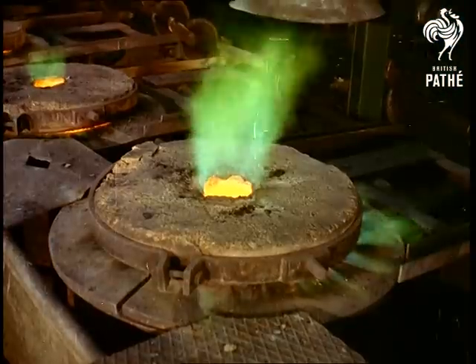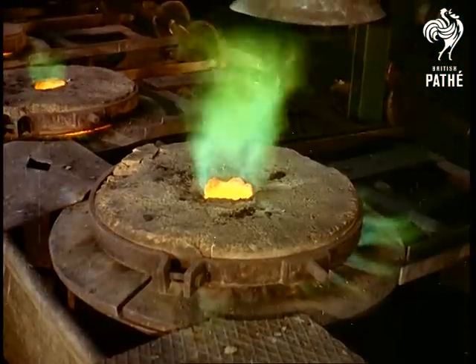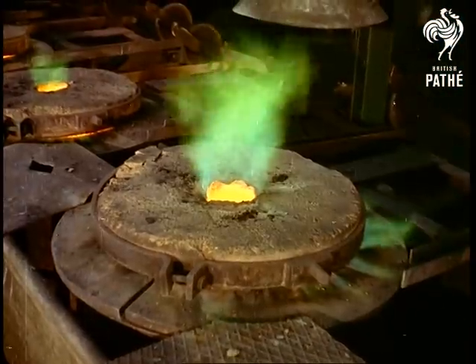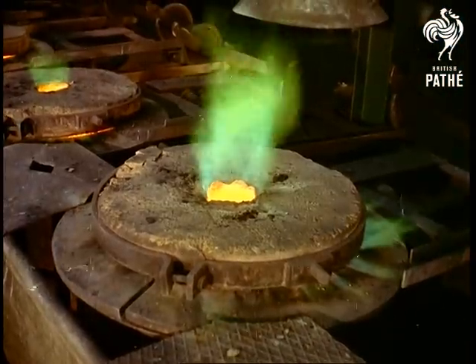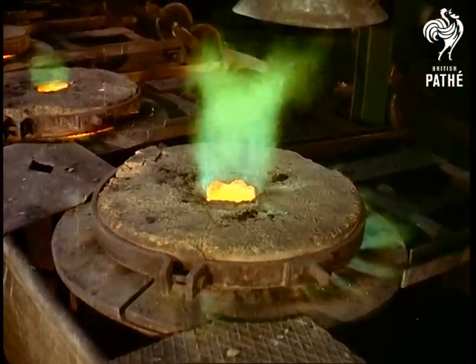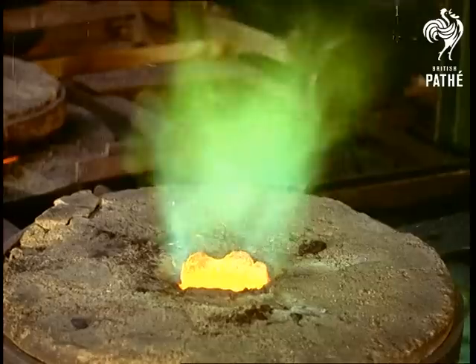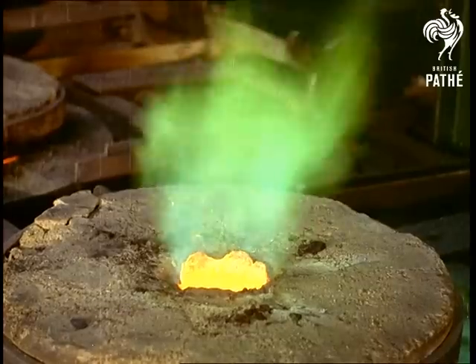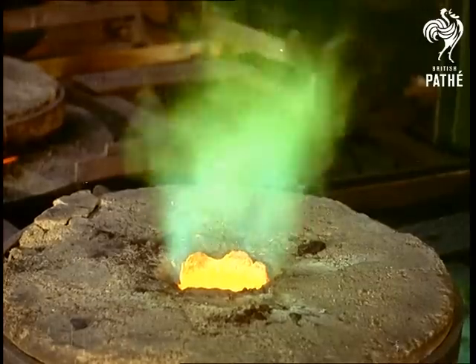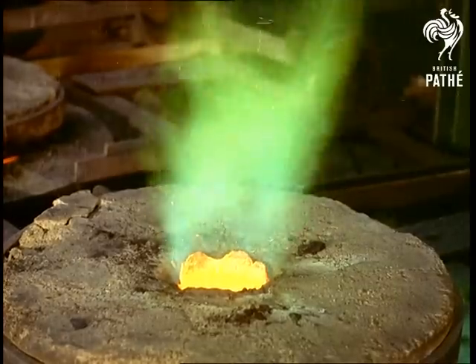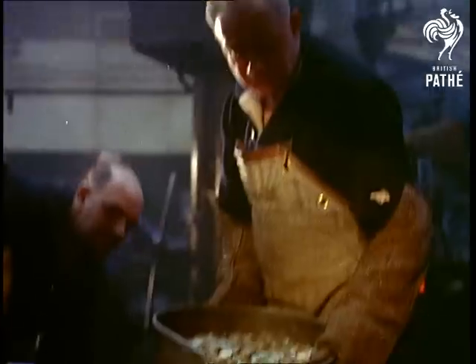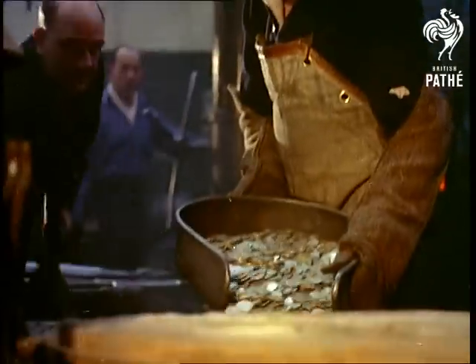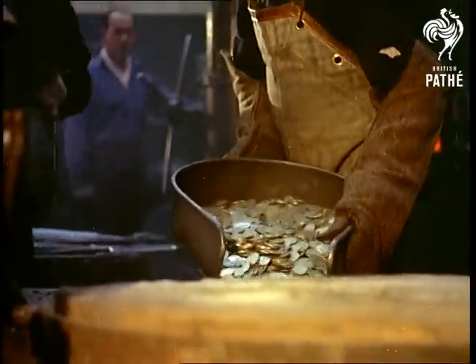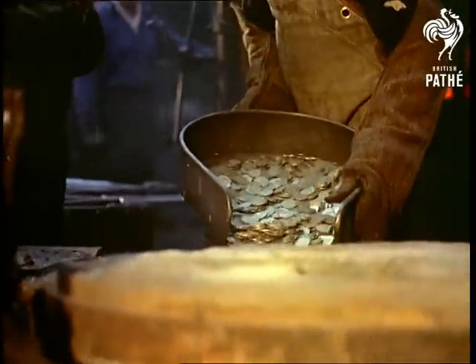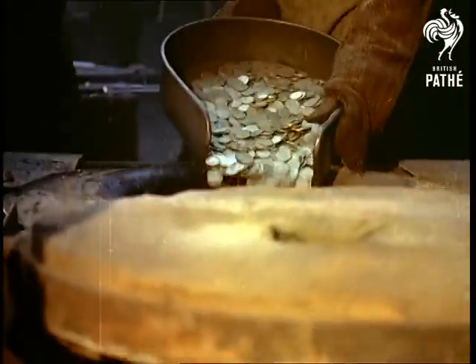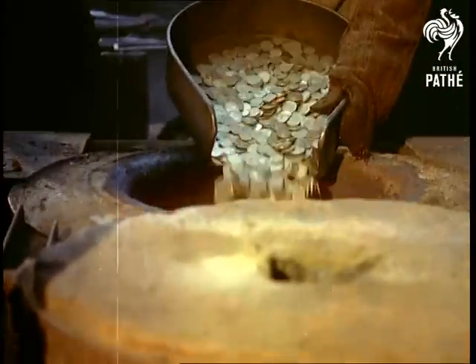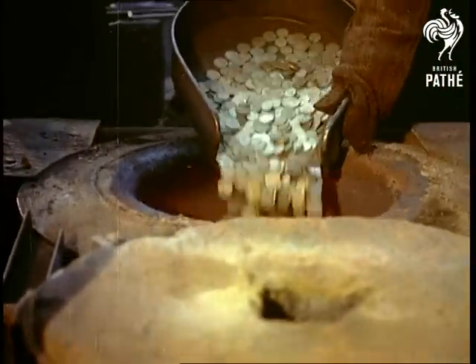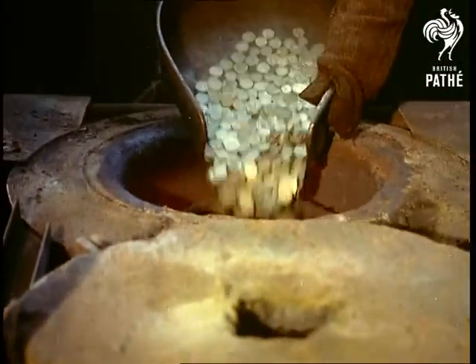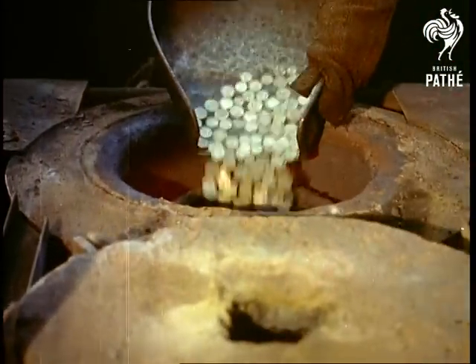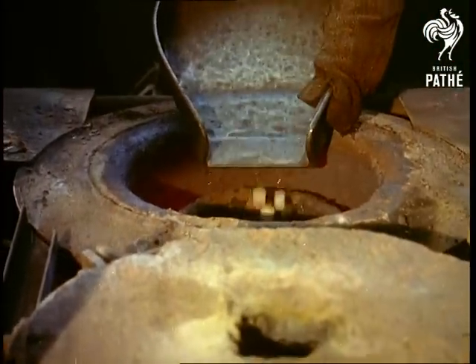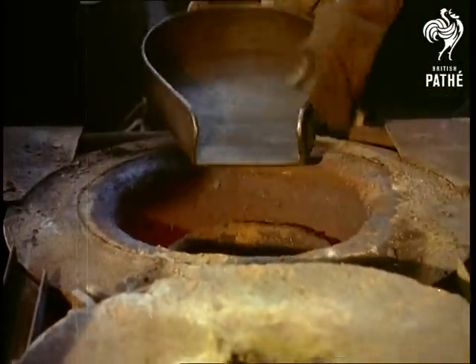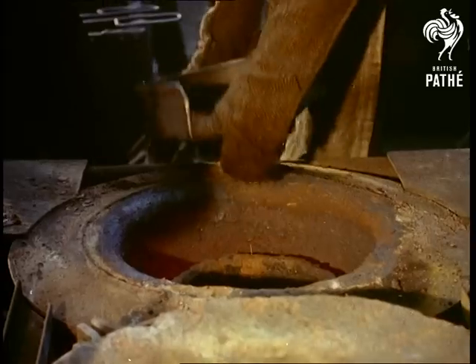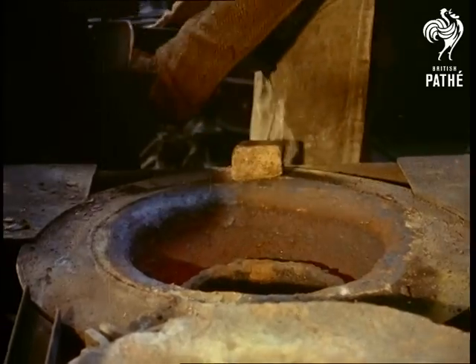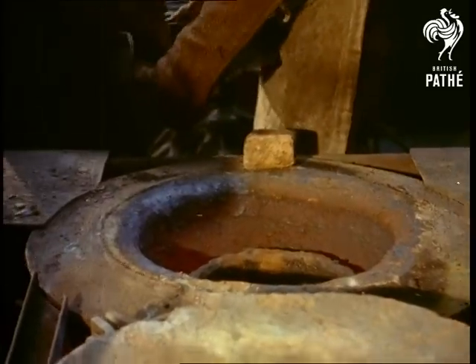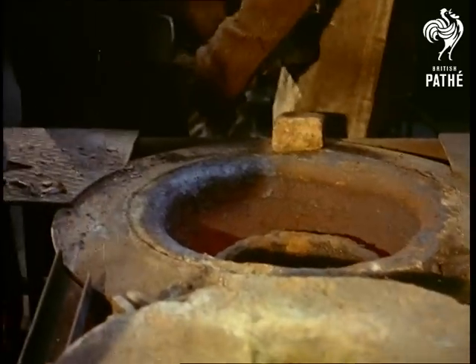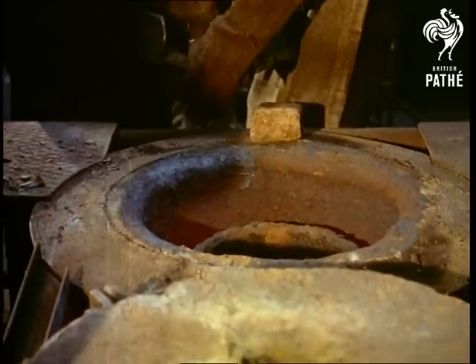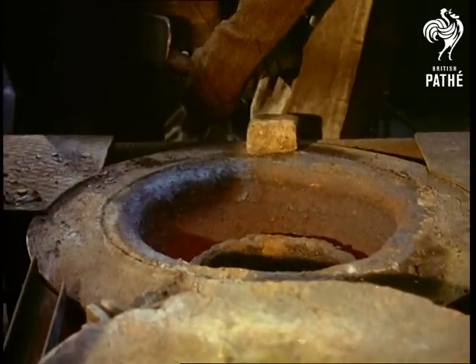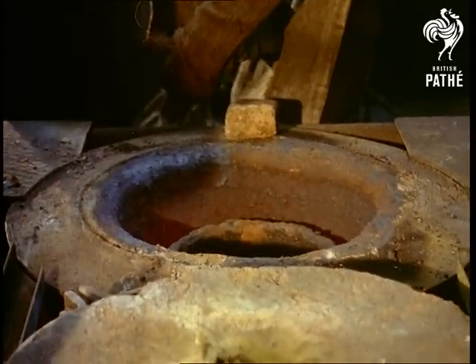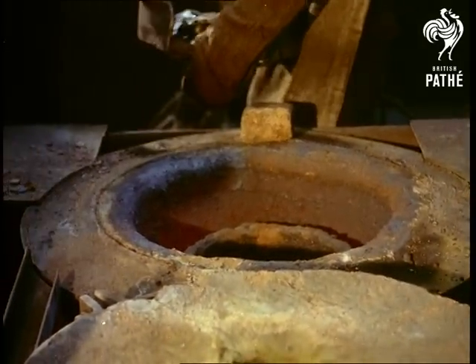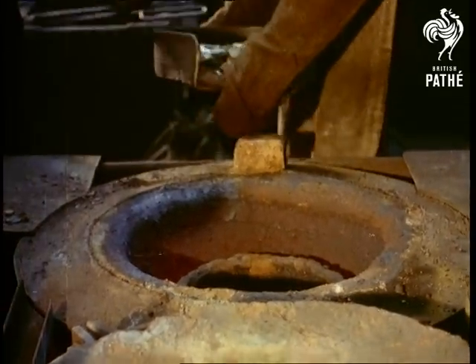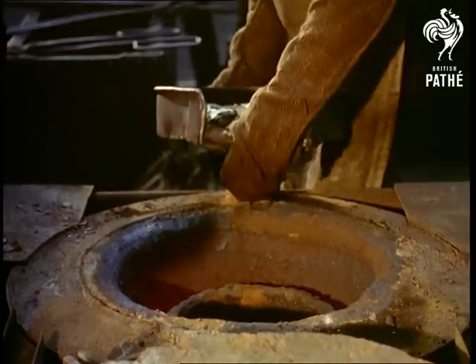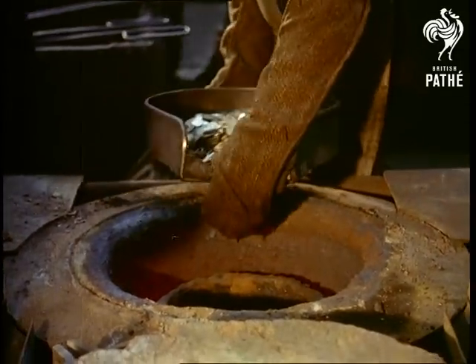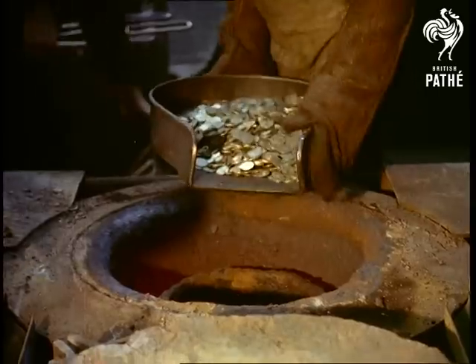Where our money goes to every week is a mystery — it just goes. But we do know where it comes from: a place where they really do make tons of money, the Royal Mint. Here on London's Tower Hill, about 10 million coins are struck every week, not only for use in Britain, but for half the world.